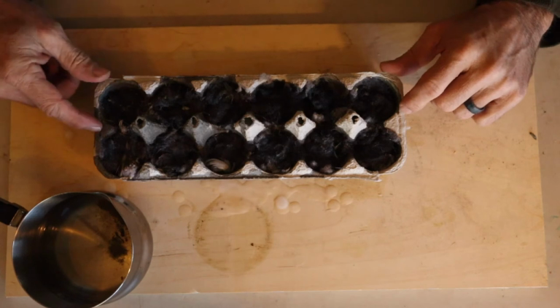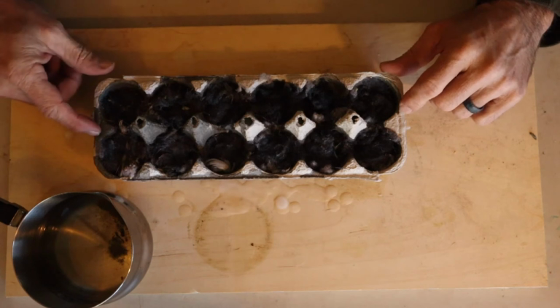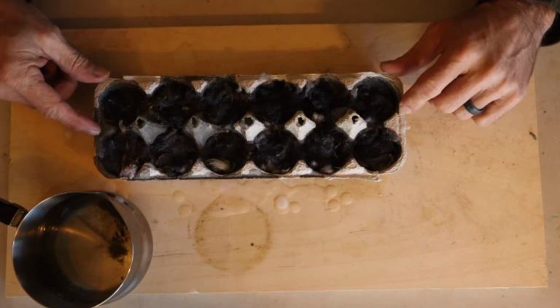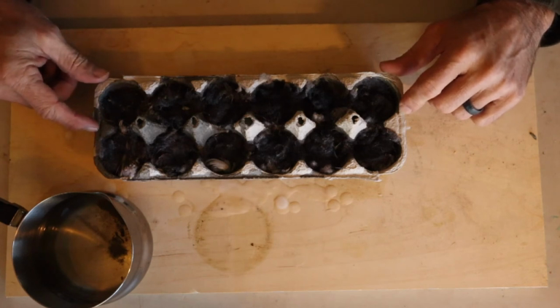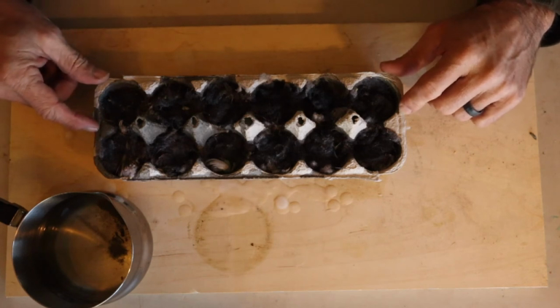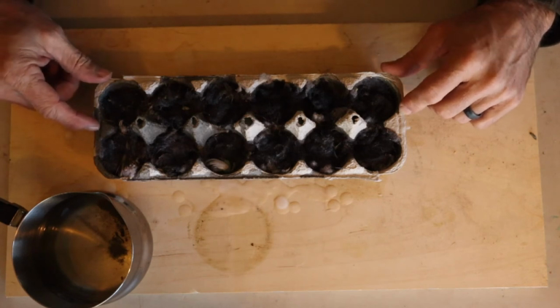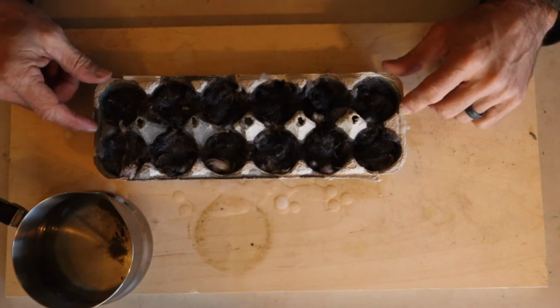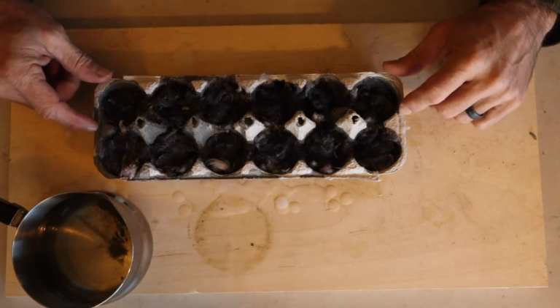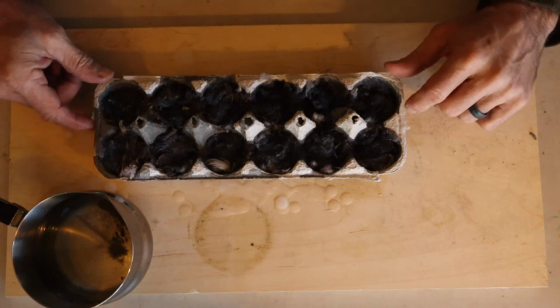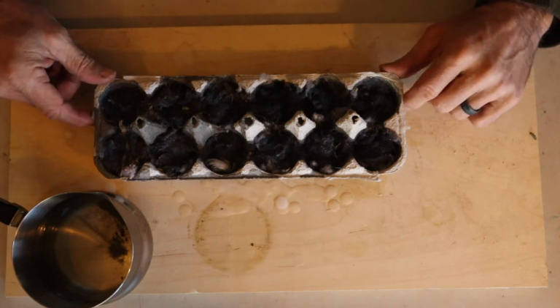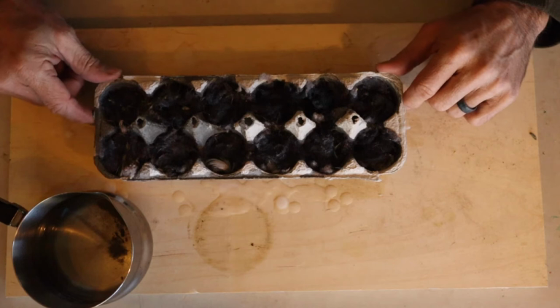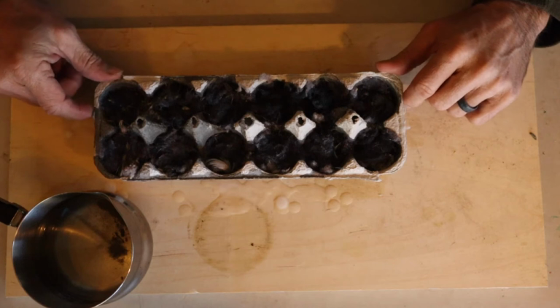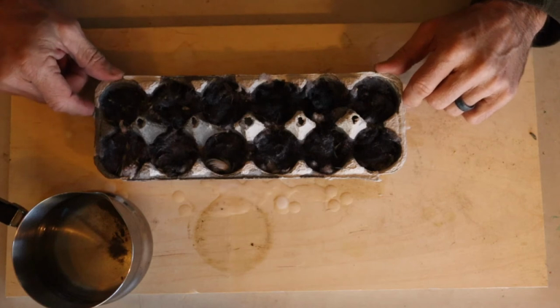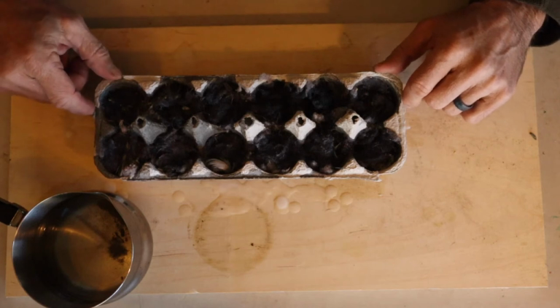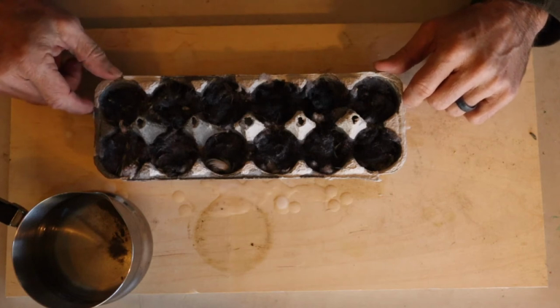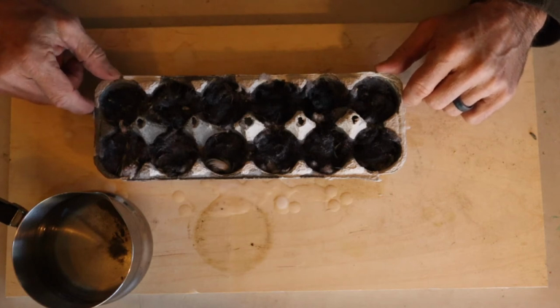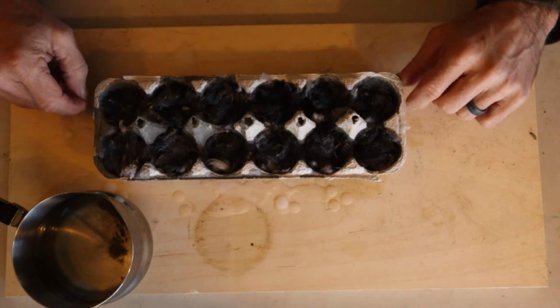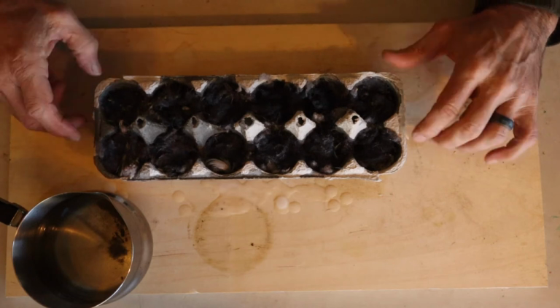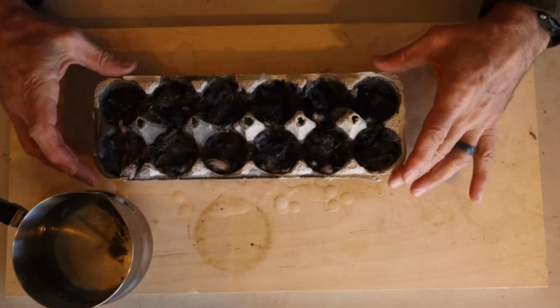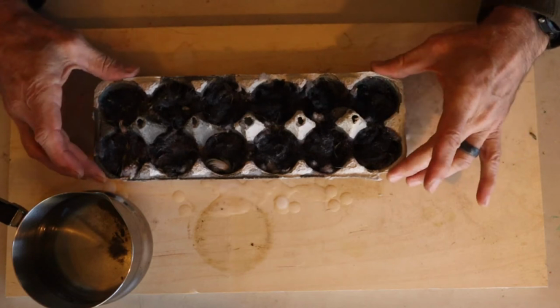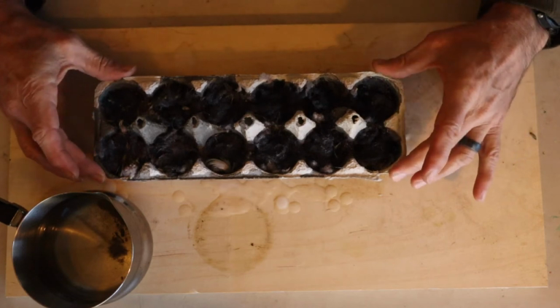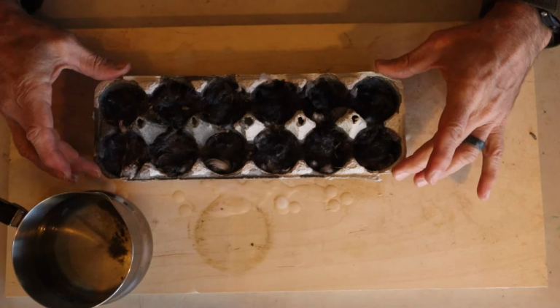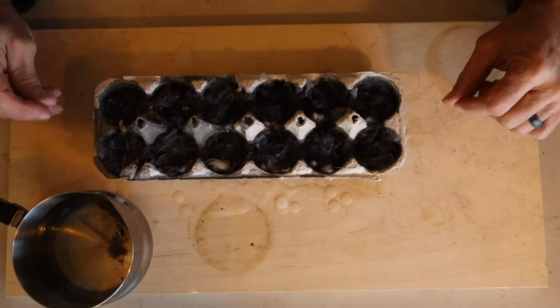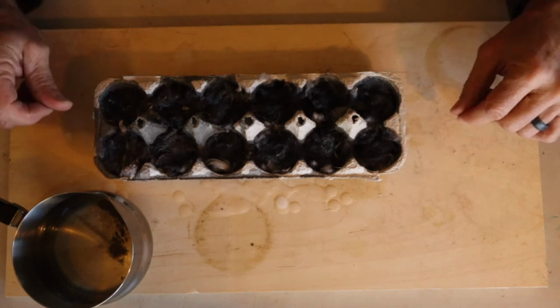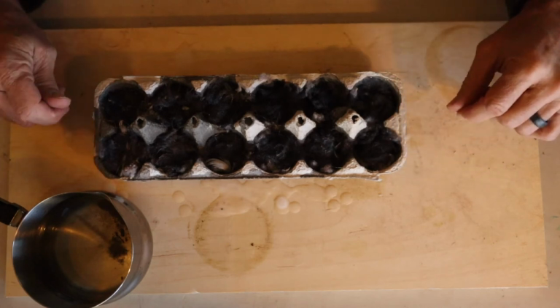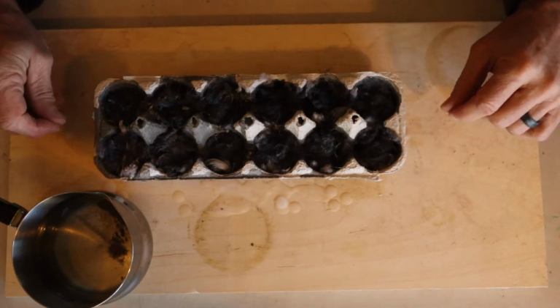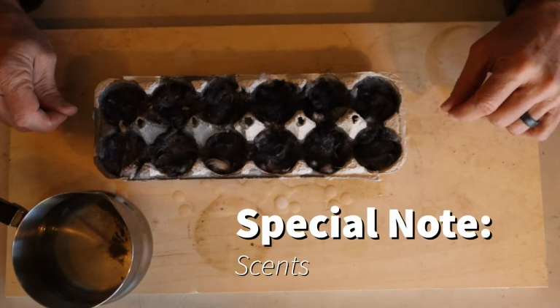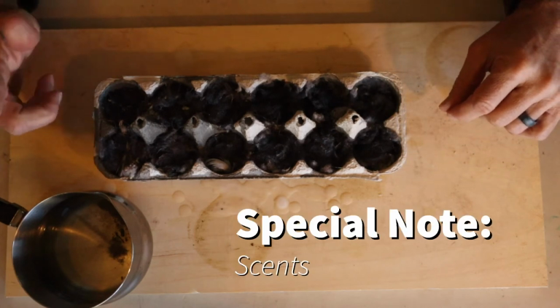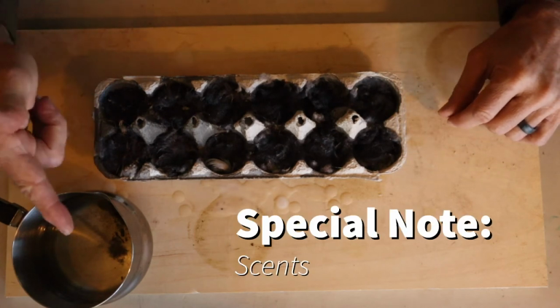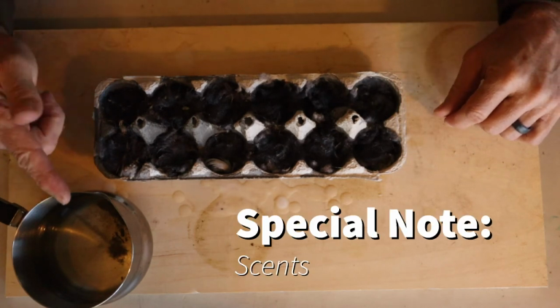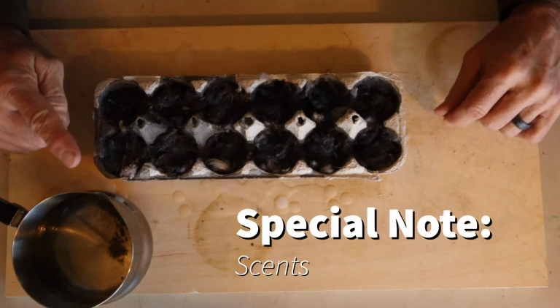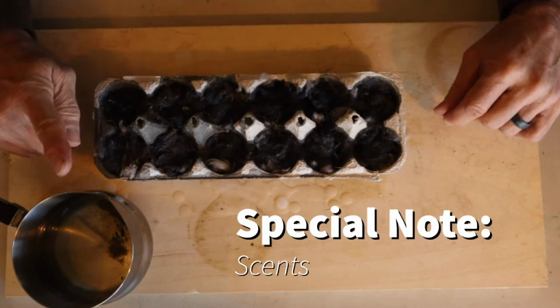This will last me probably a month, with how many fires I start to cook things and stuff like that outside on my stoves and grills.